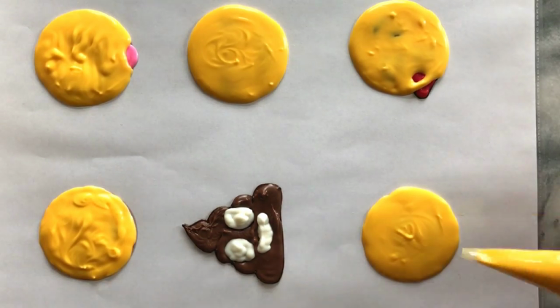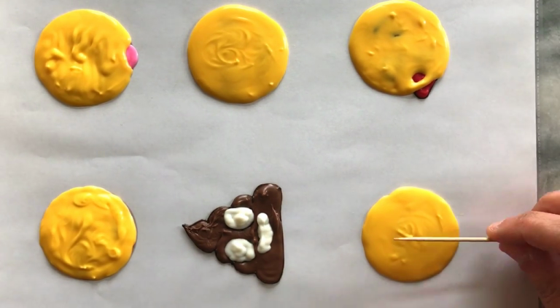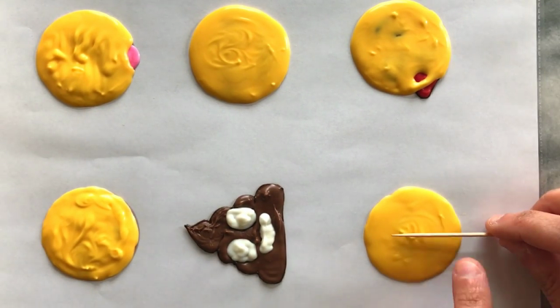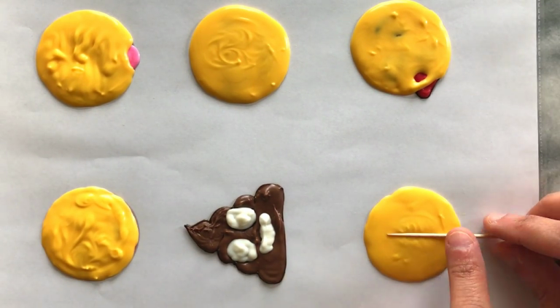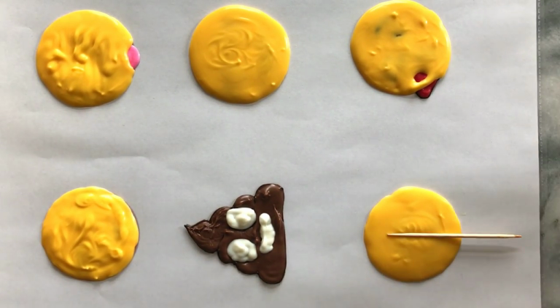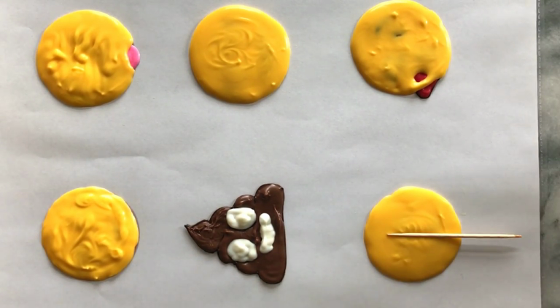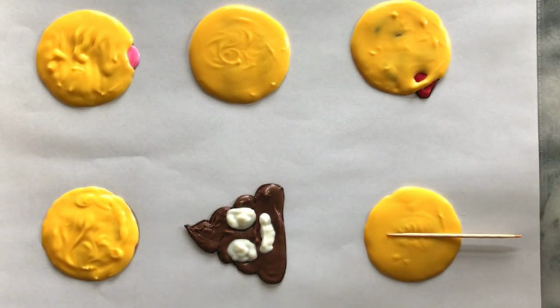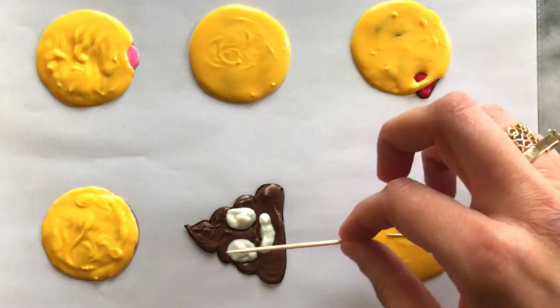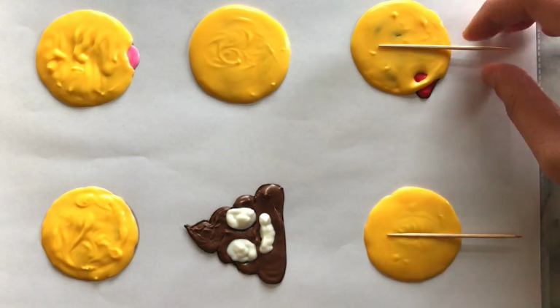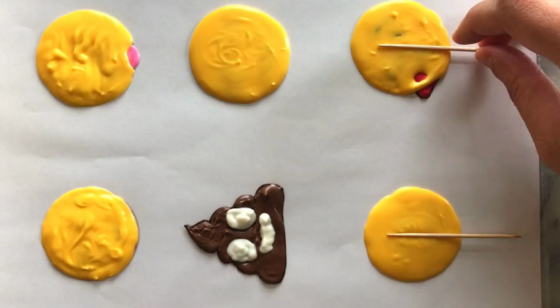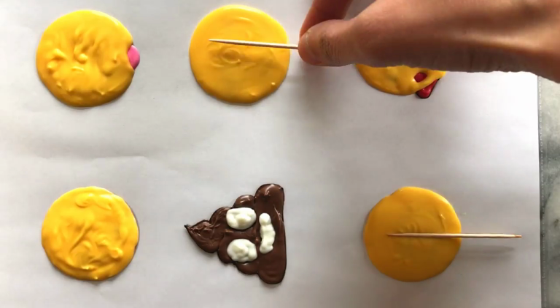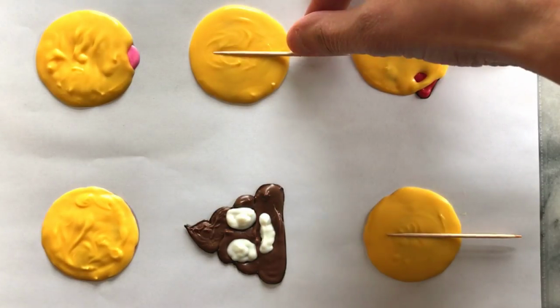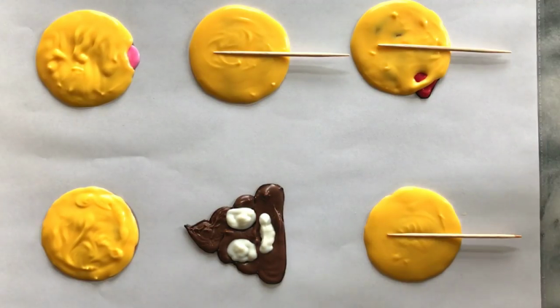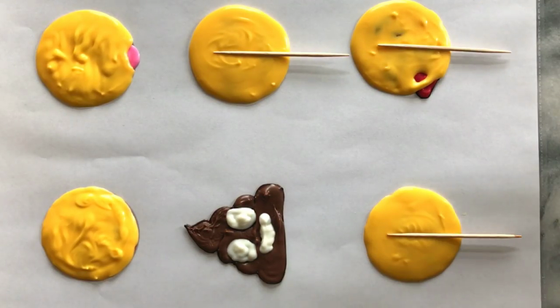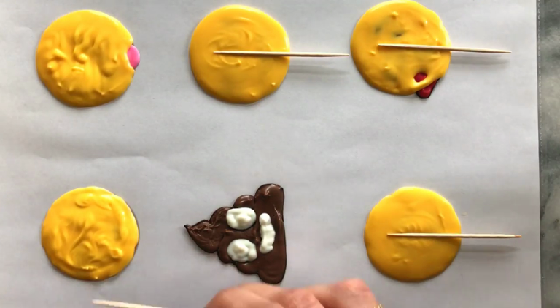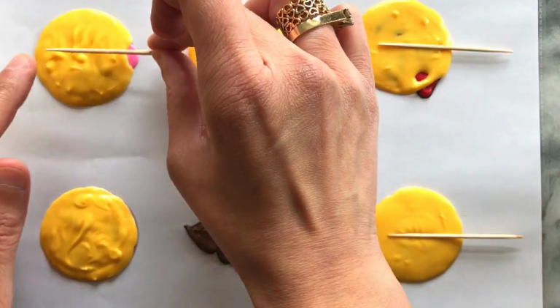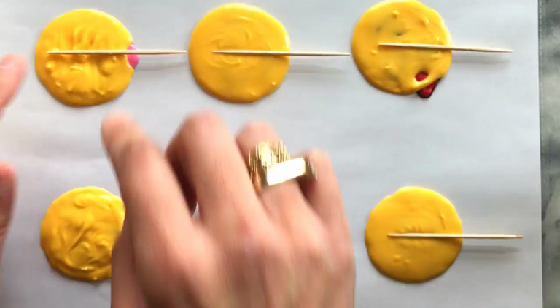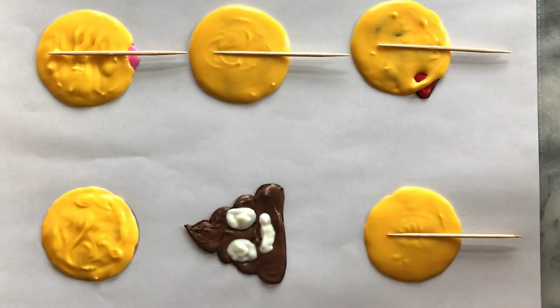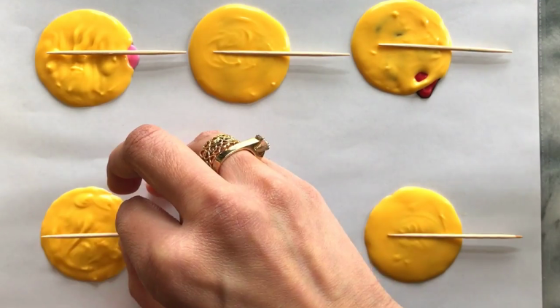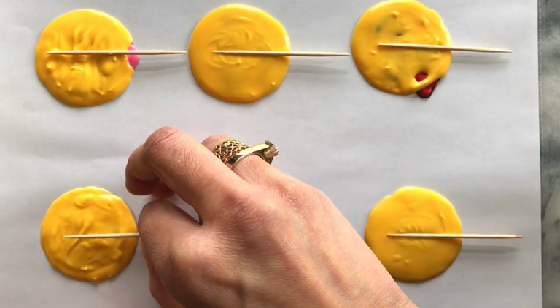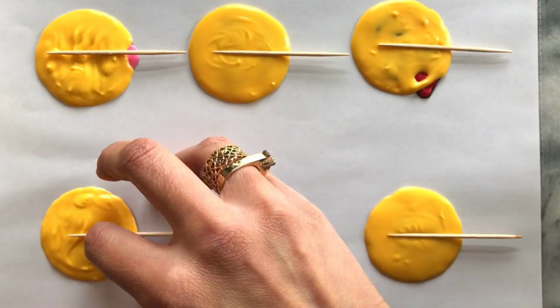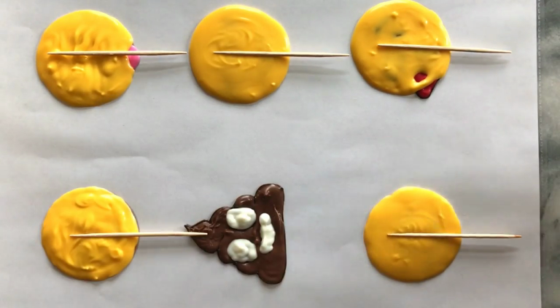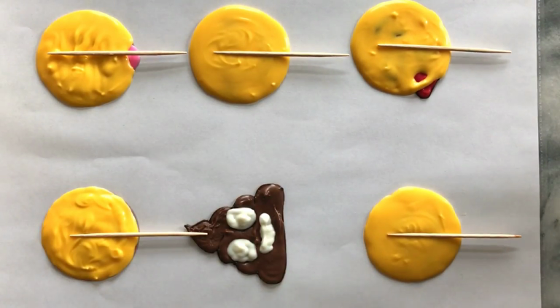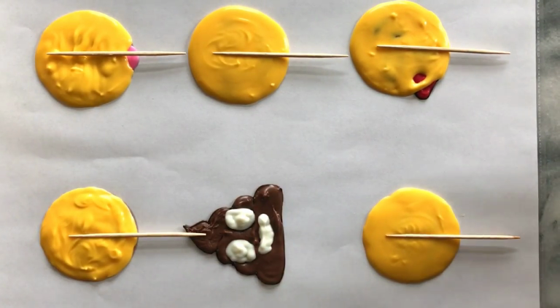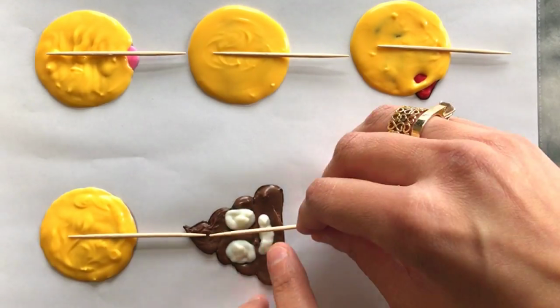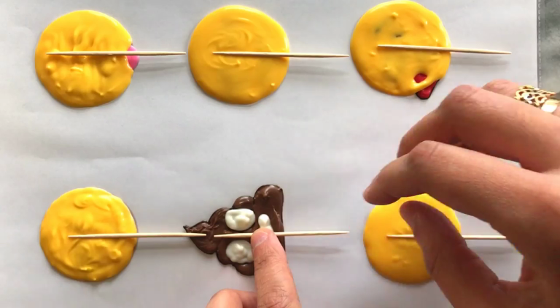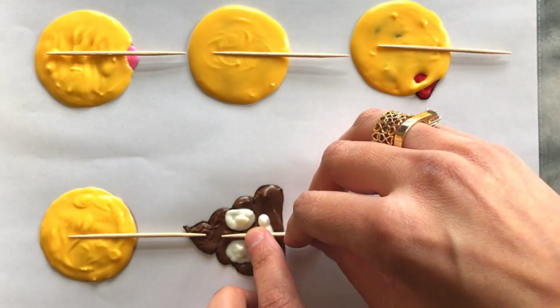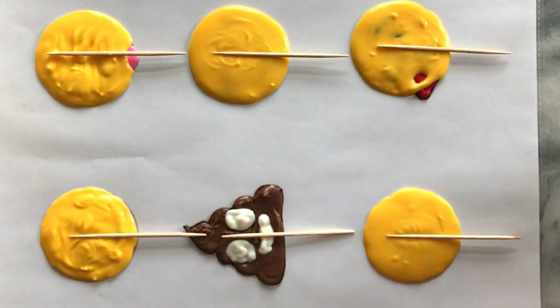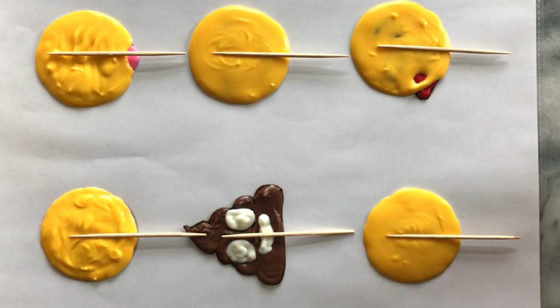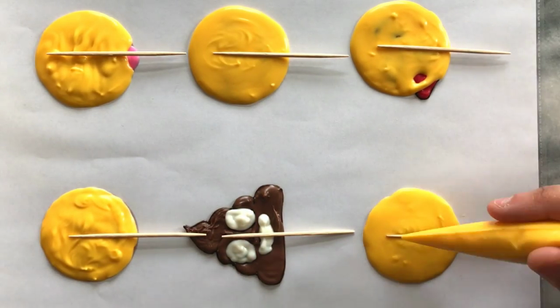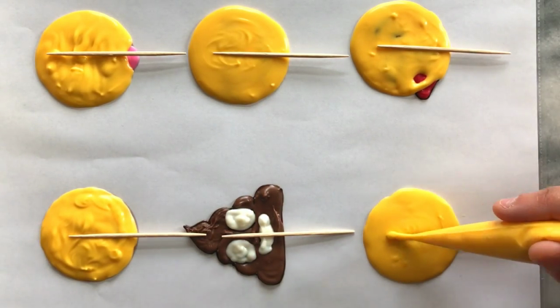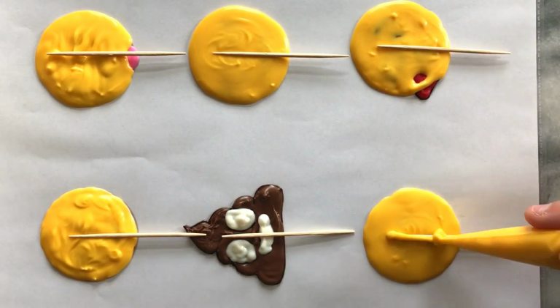Whilst drying, I added toothpicks so that once finished I could insert them into a cake. If you wish, you can leave this part out, let them dry and use them as is.